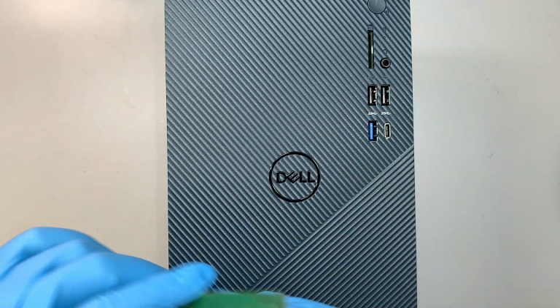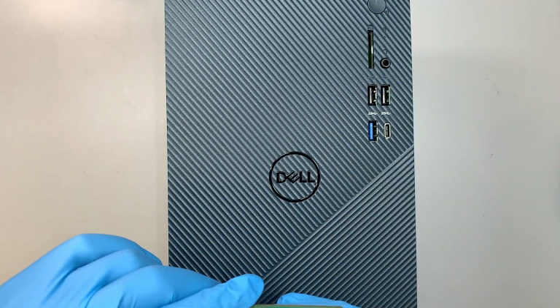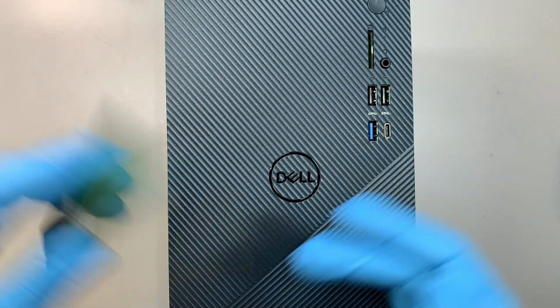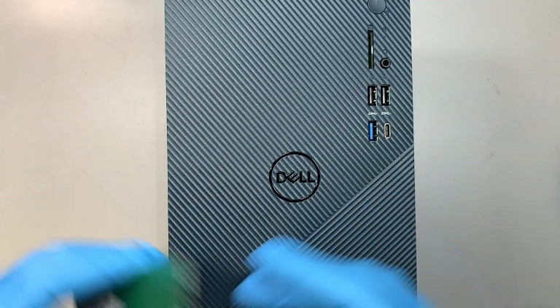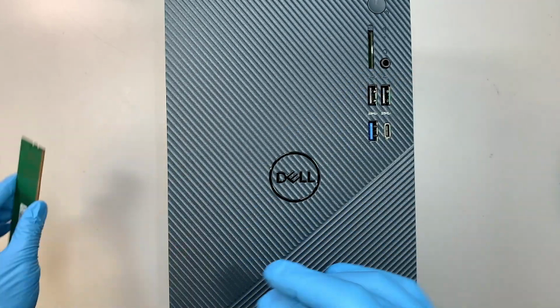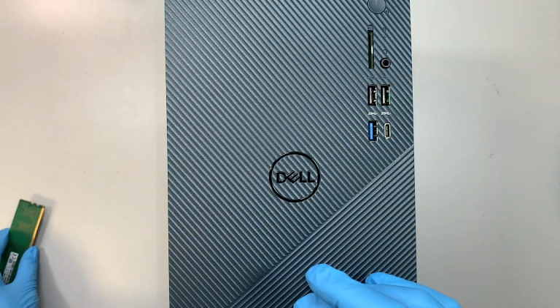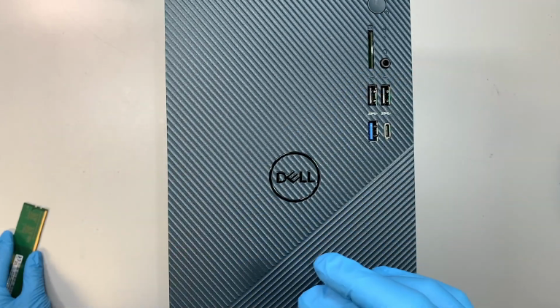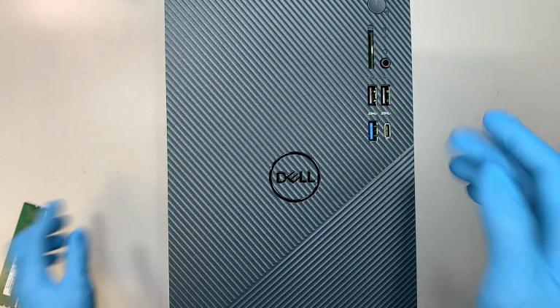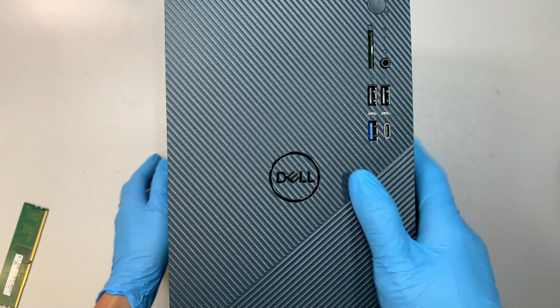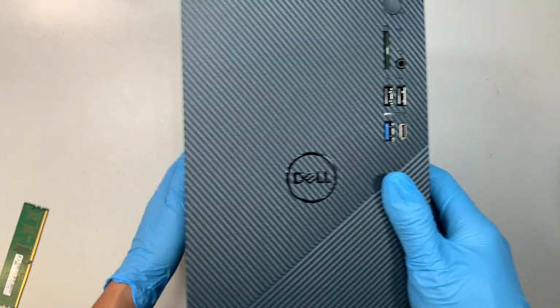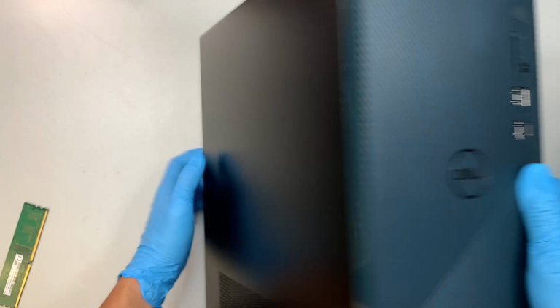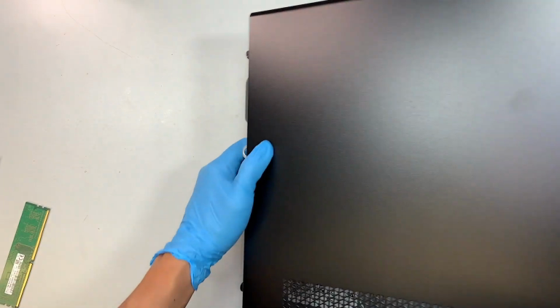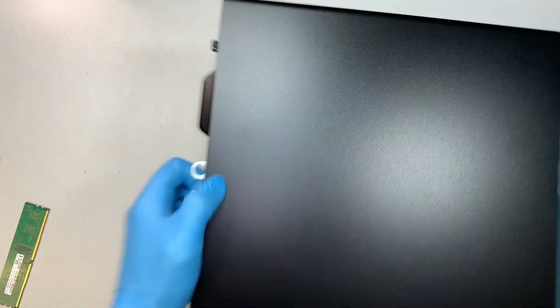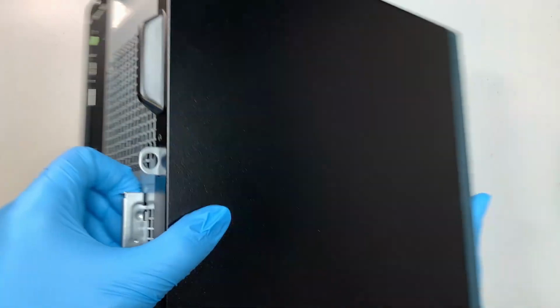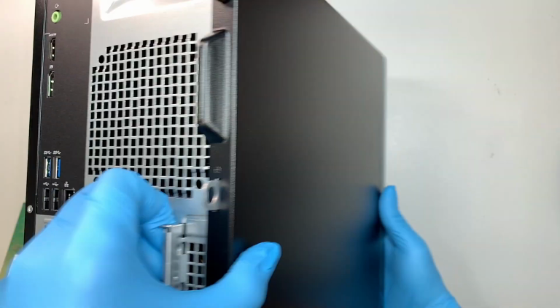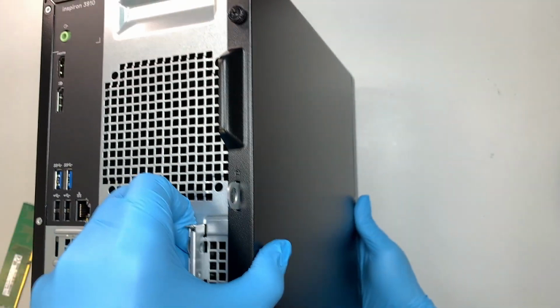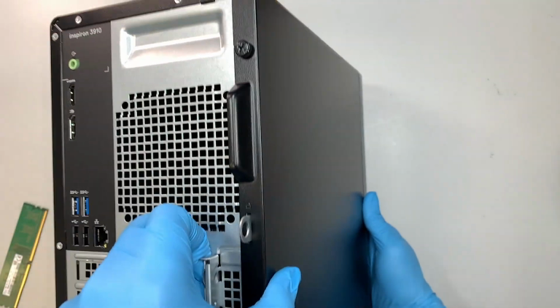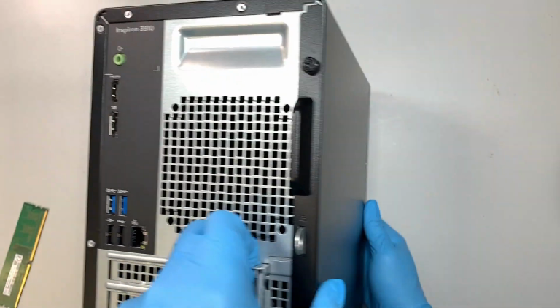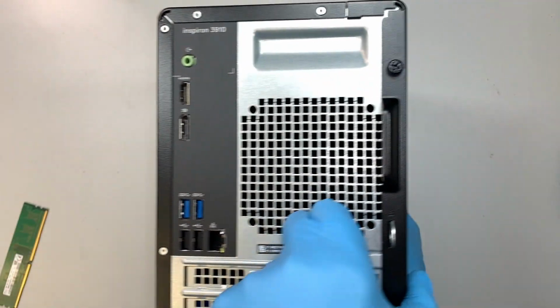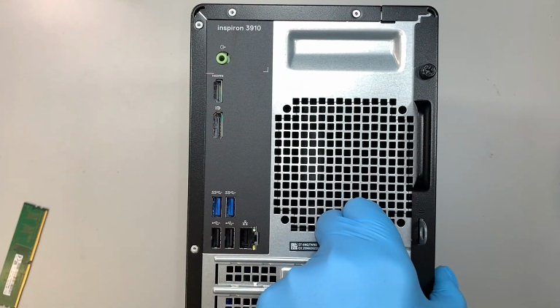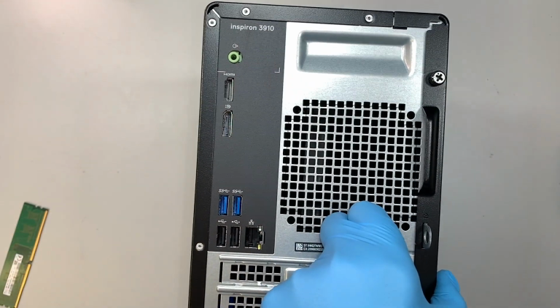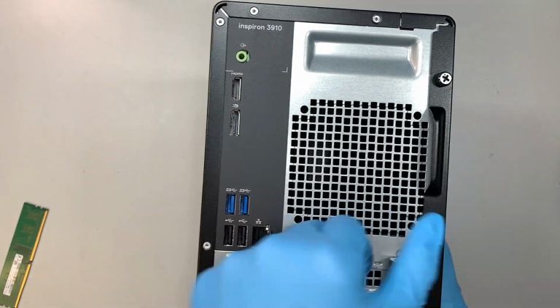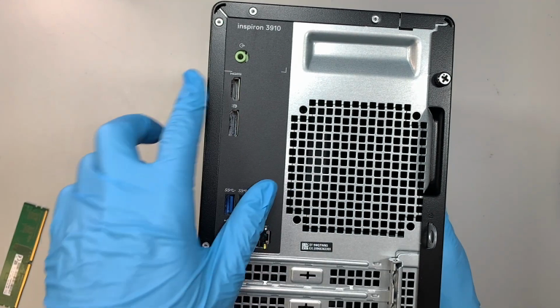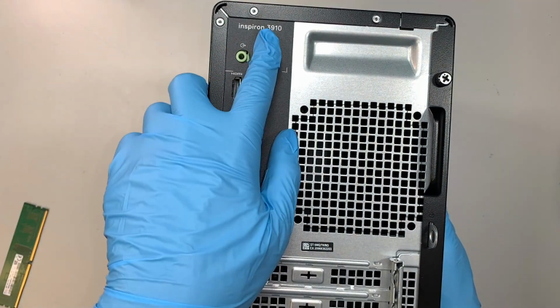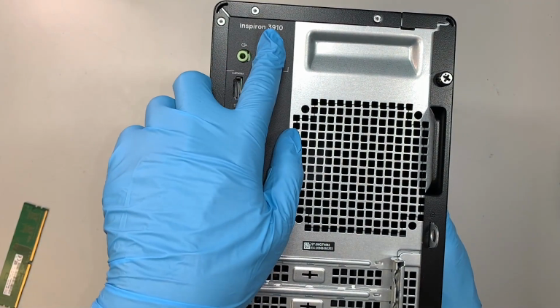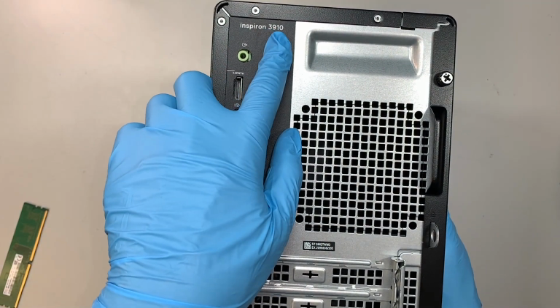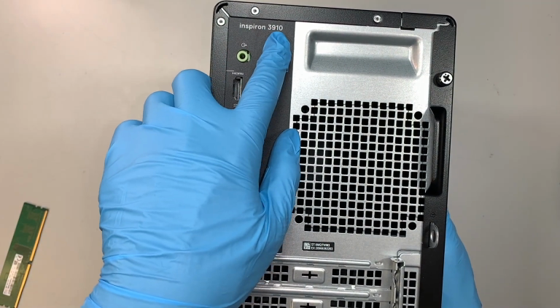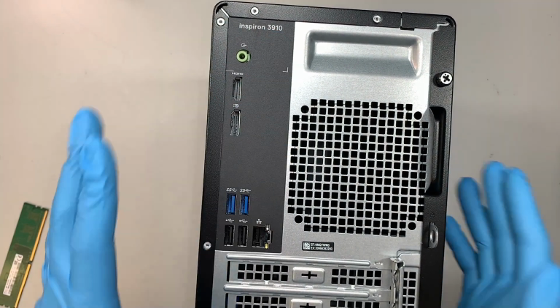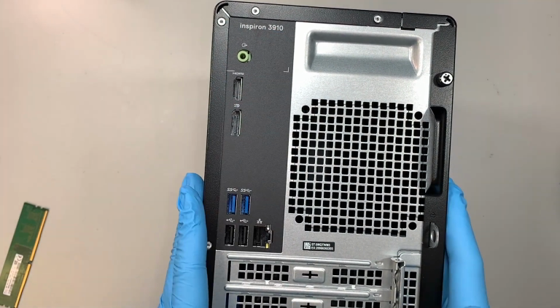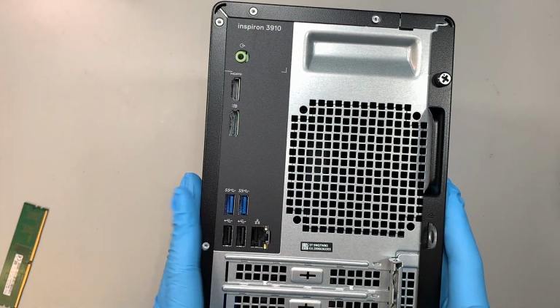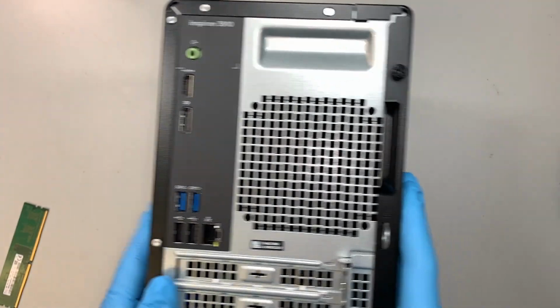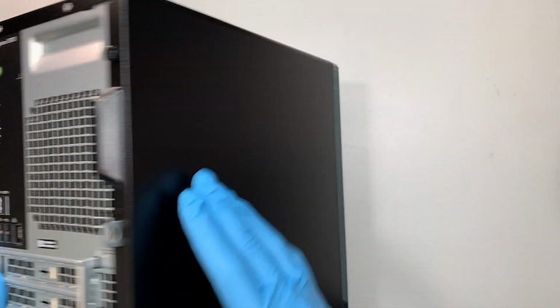Let's go ahead and identify your desktop. If you flip it around at the back, it says Dell Inspiron 3910 — that is the model we are working with today.